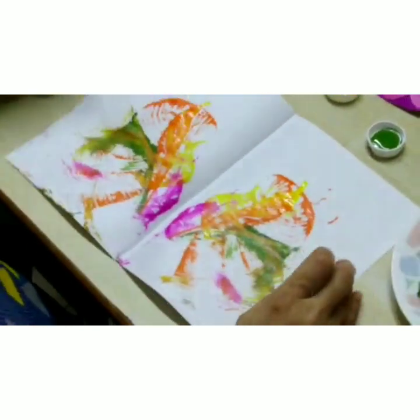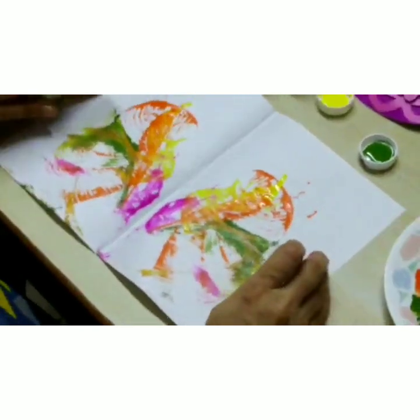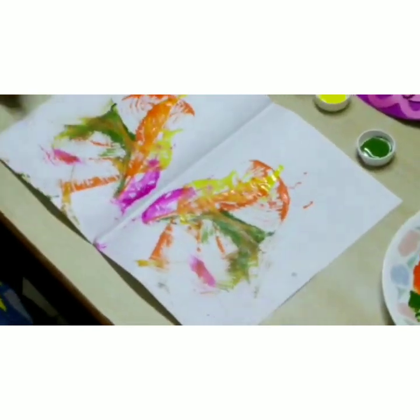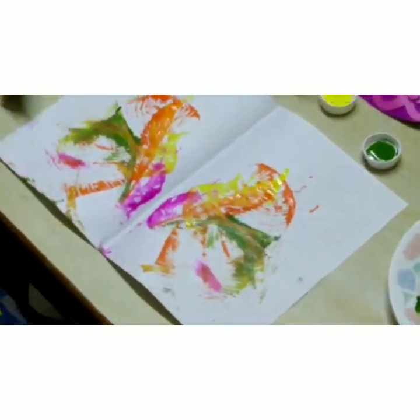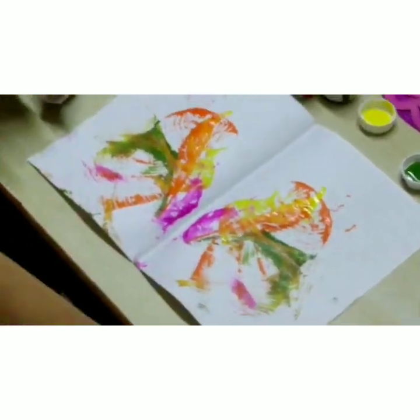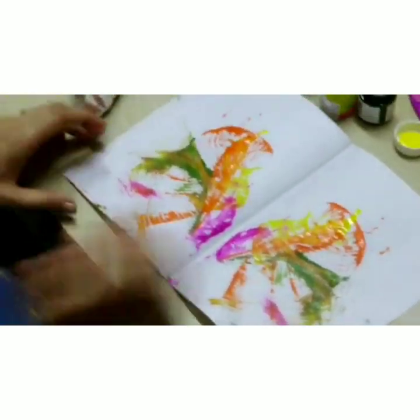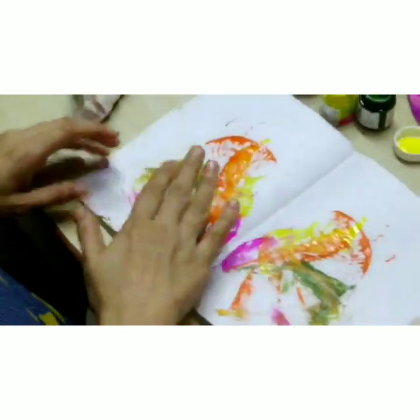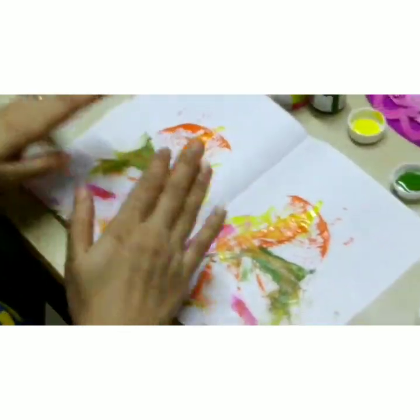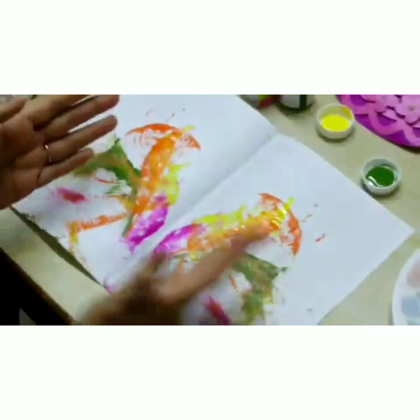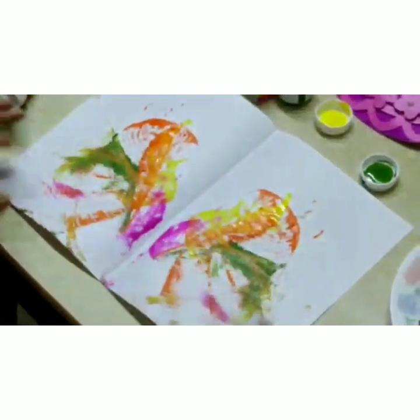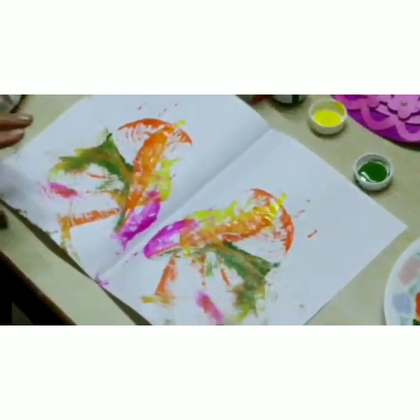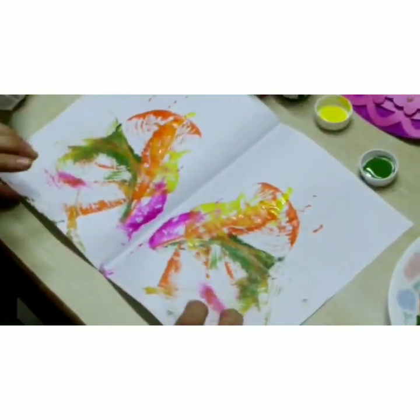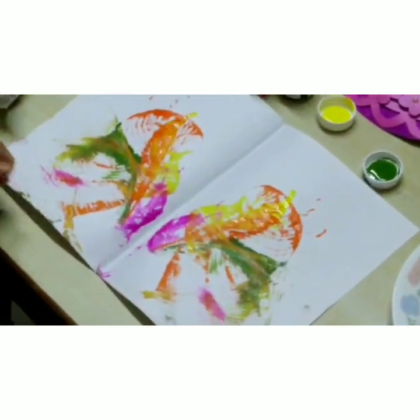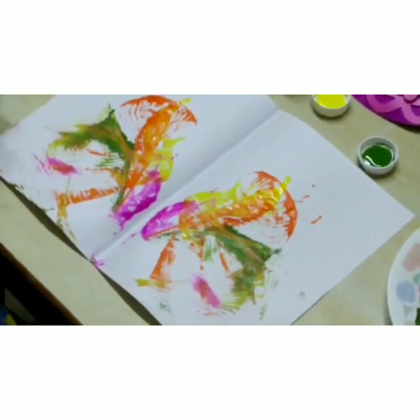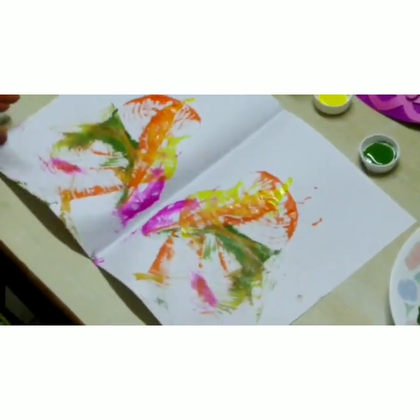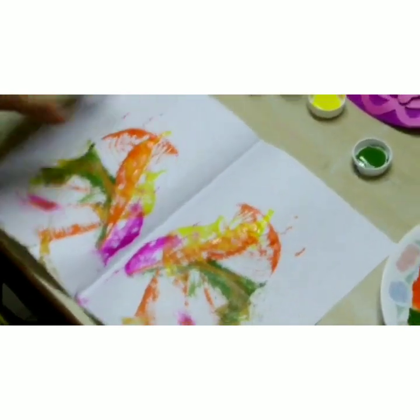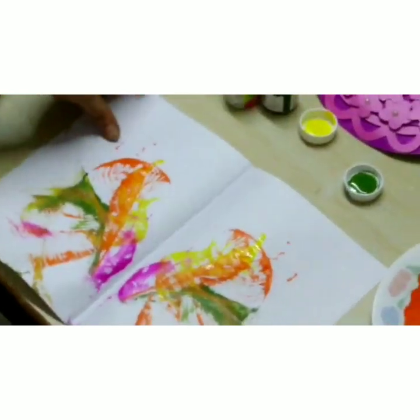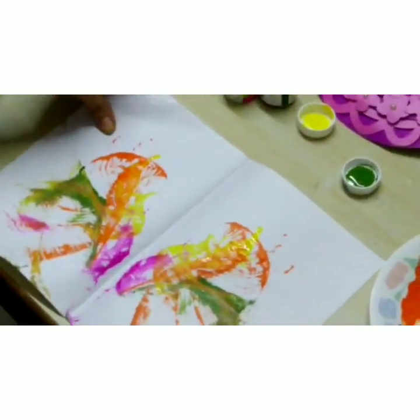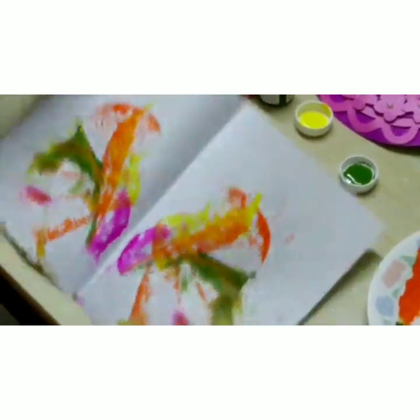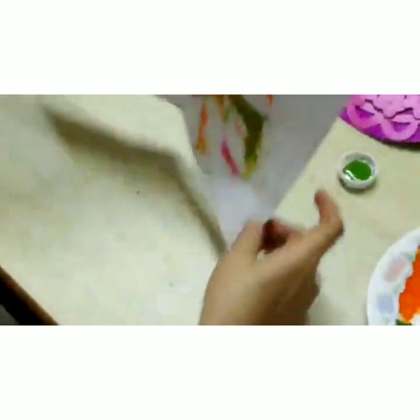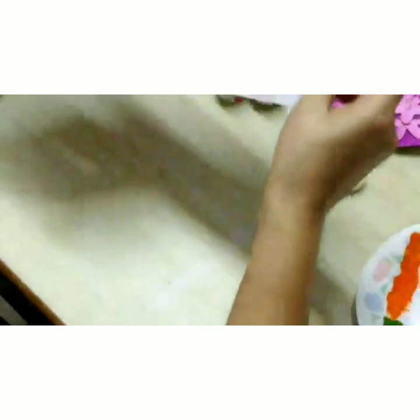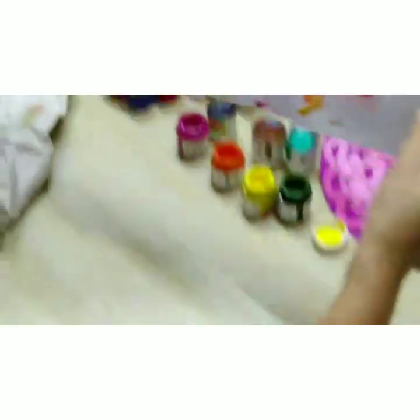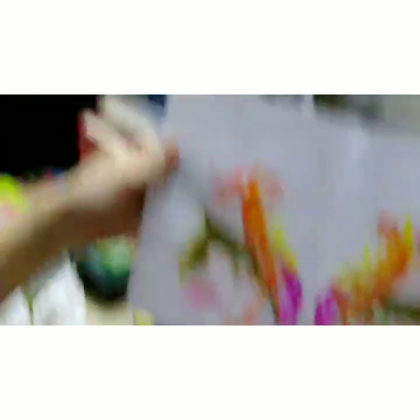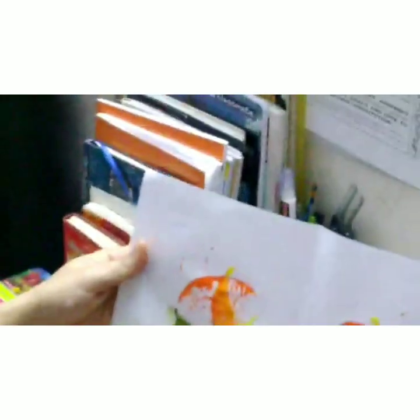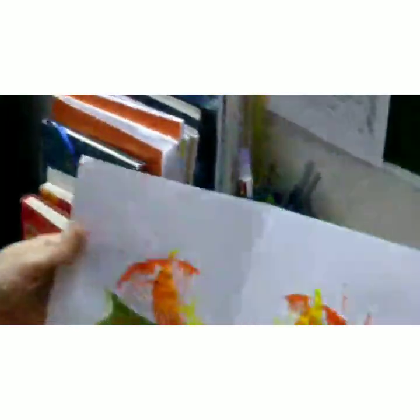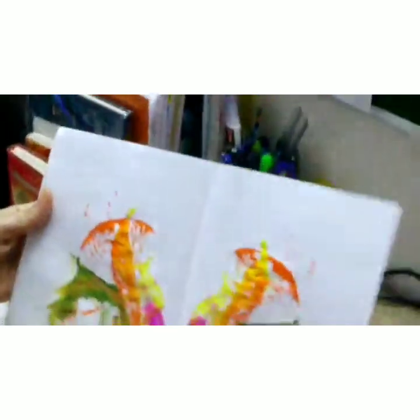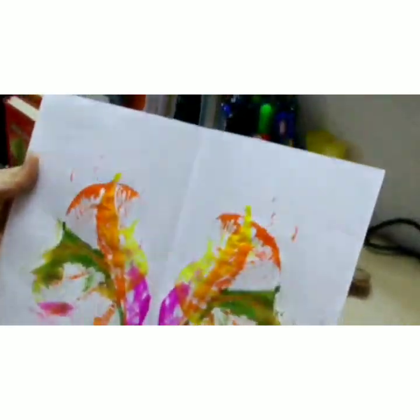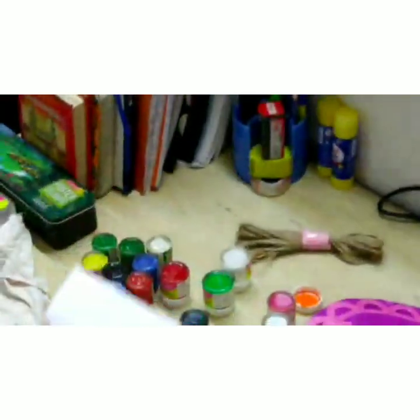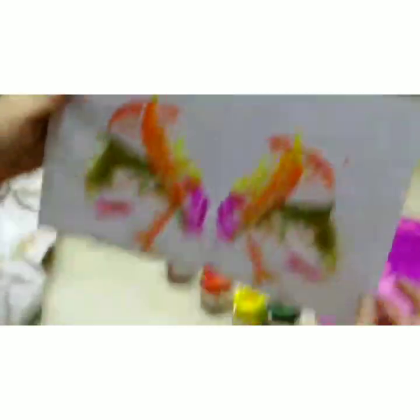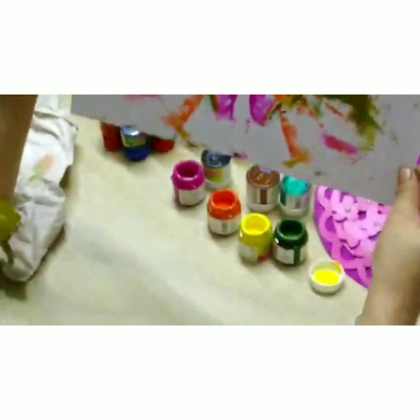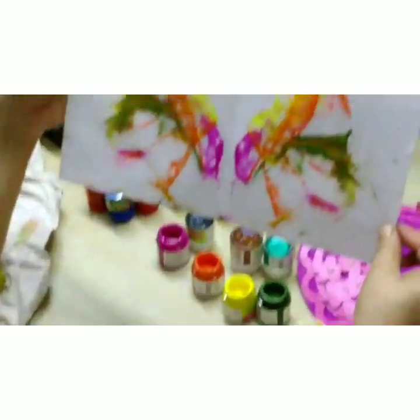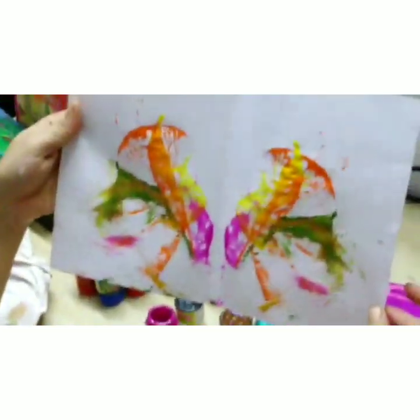It basically teaches the concept to the children that this and this are just connected to each other — this is one piece and it can all be done in our childhood. So this is blotch painting.